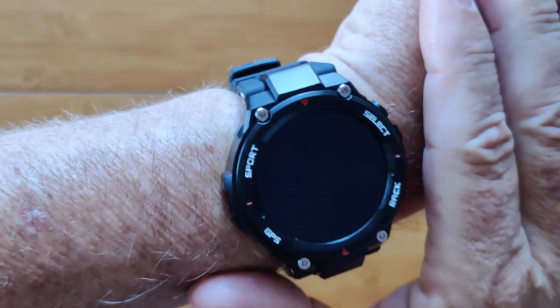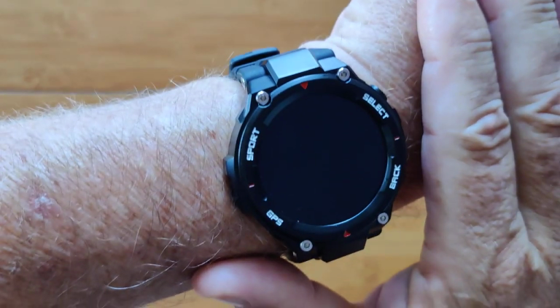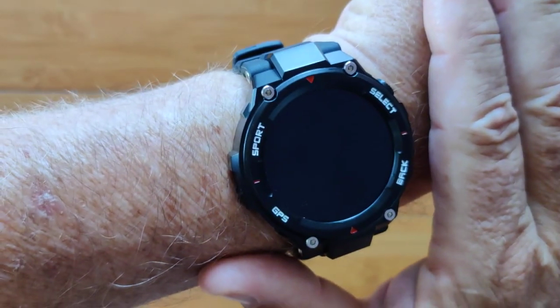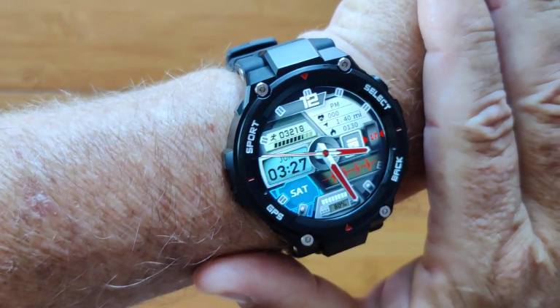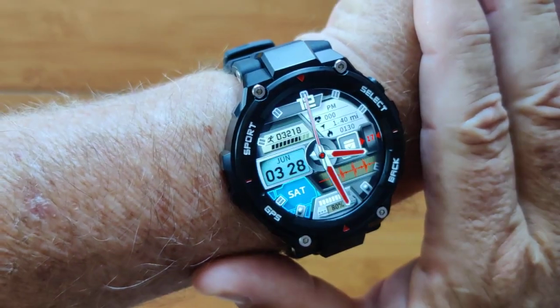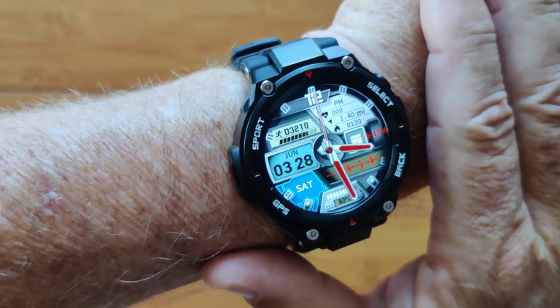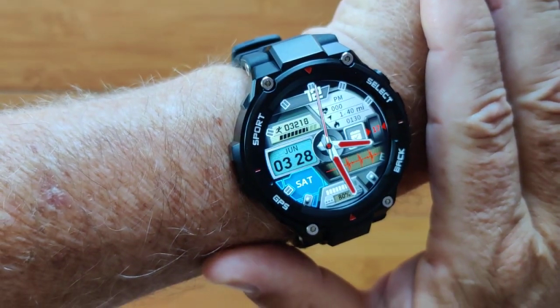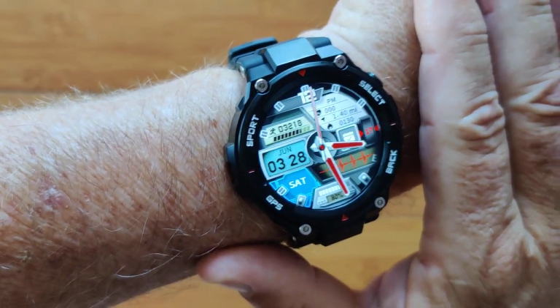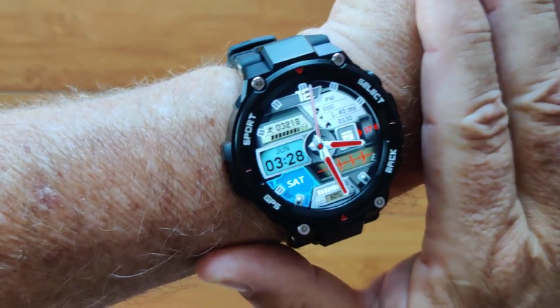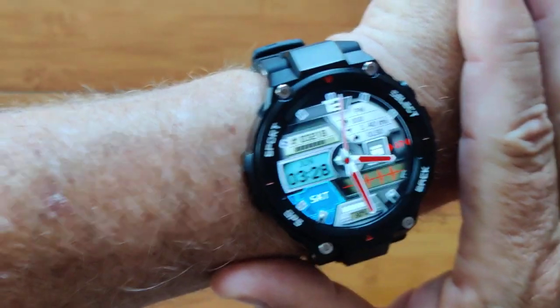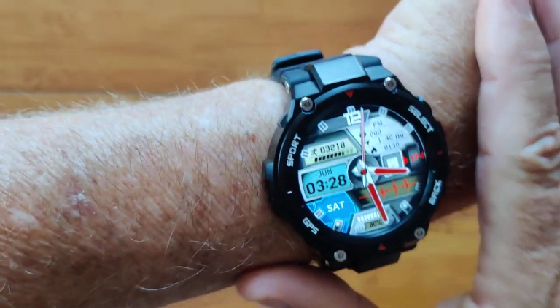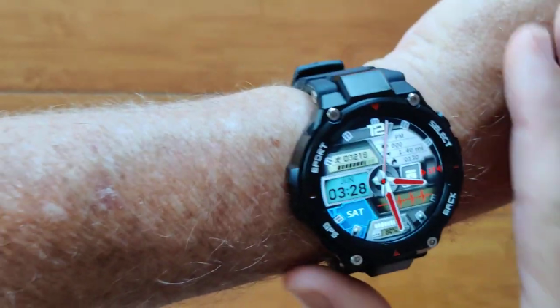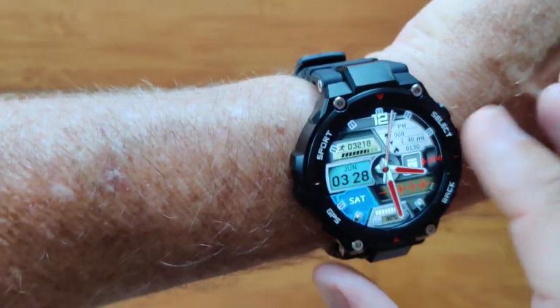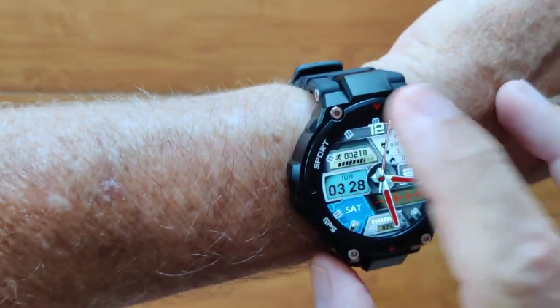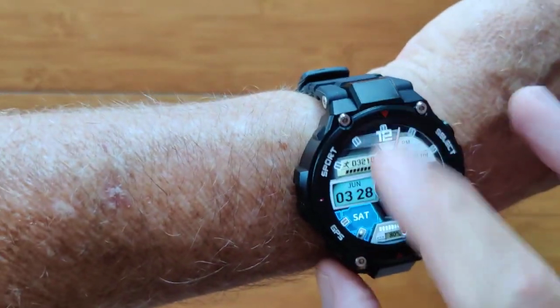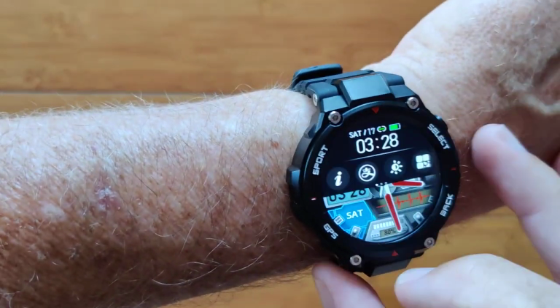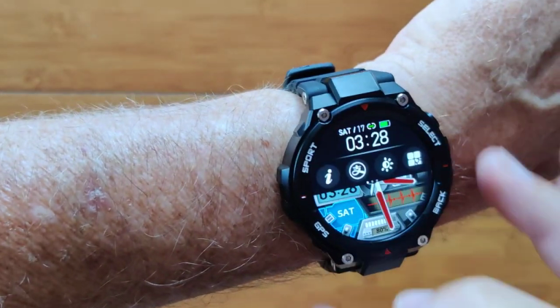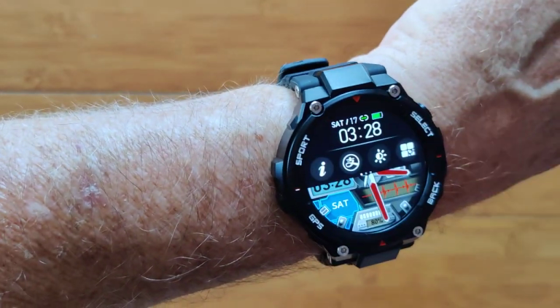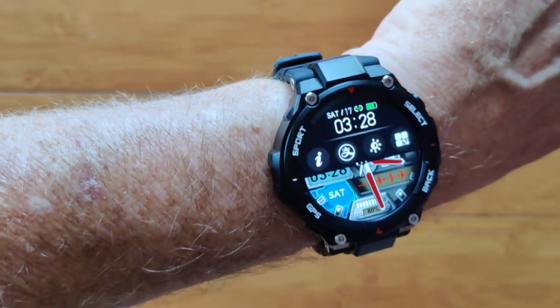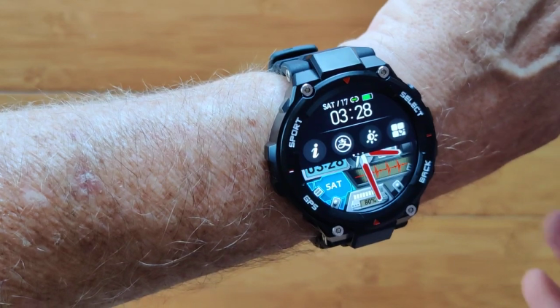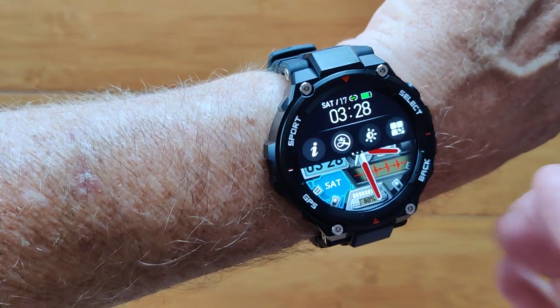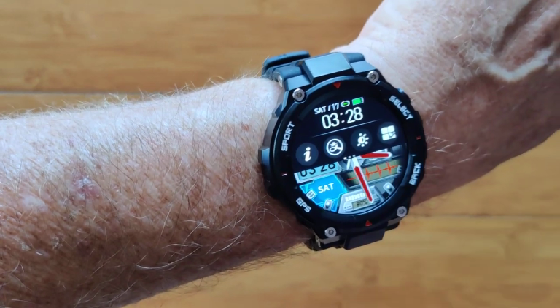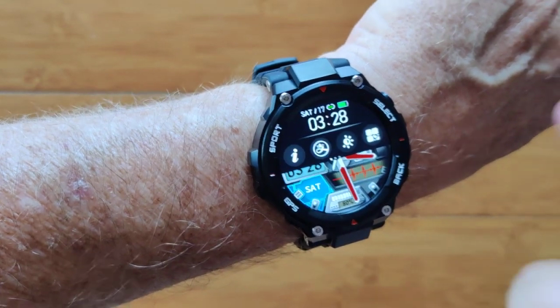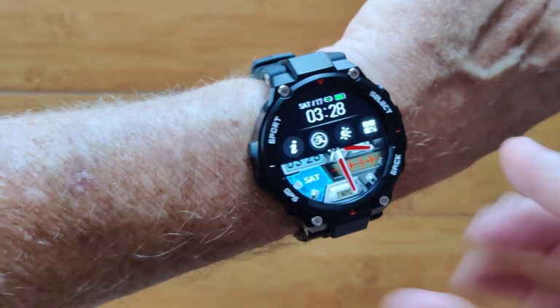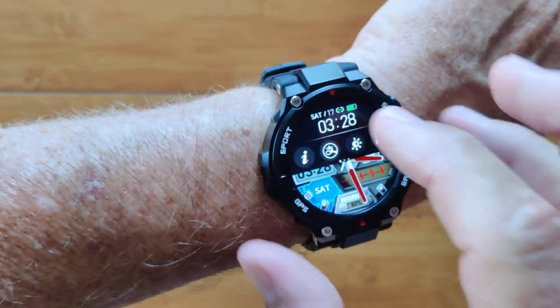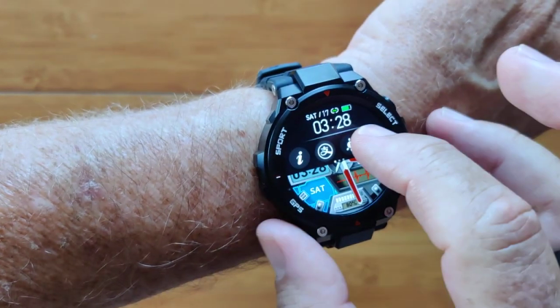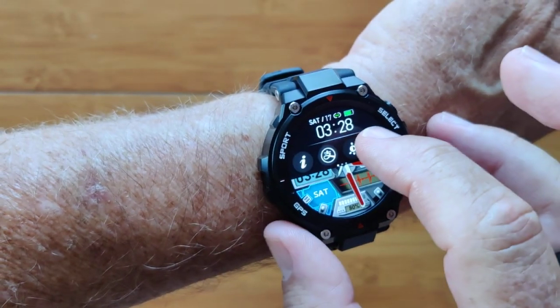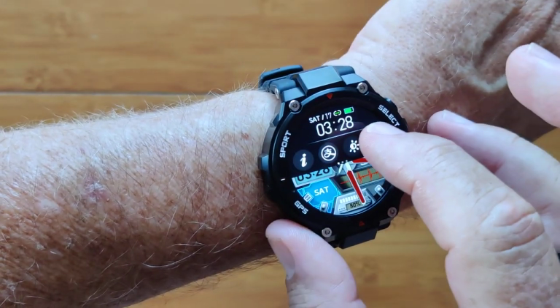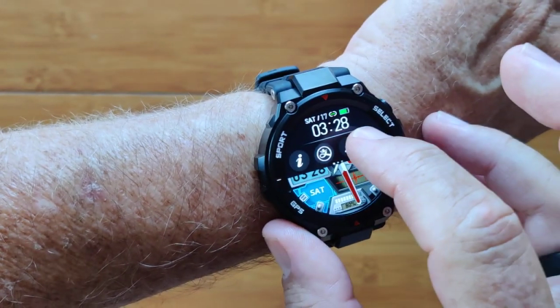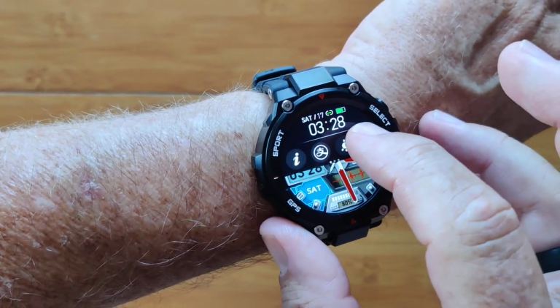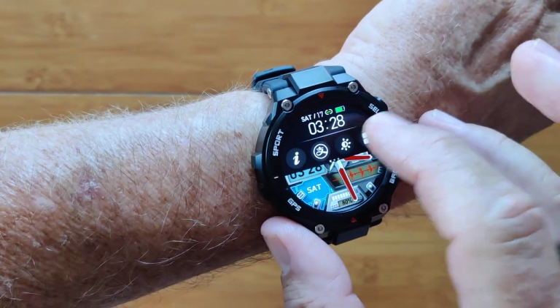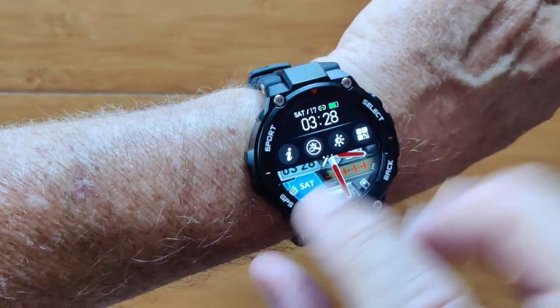This is the DT5 Sport. It's an adventurer's watch with lots of fun things including compass and altimeter.